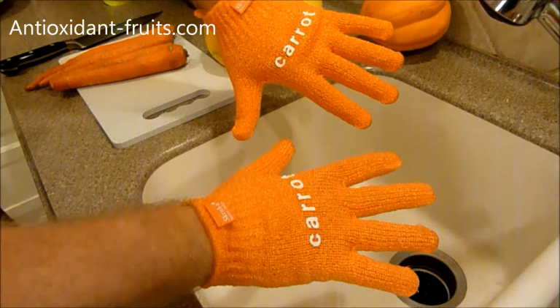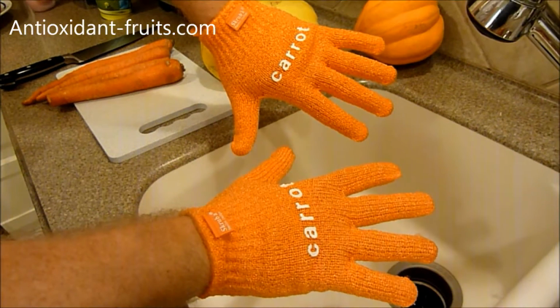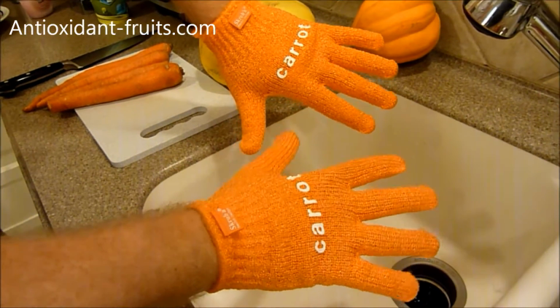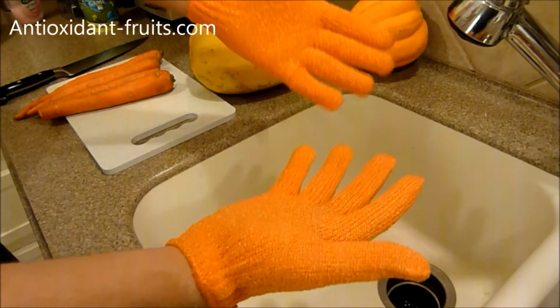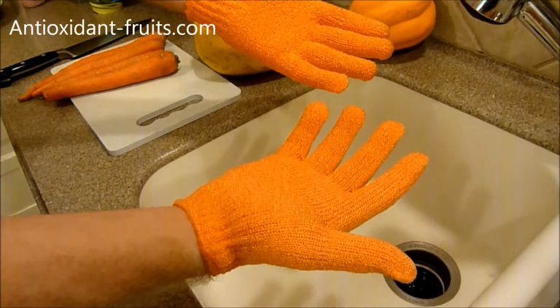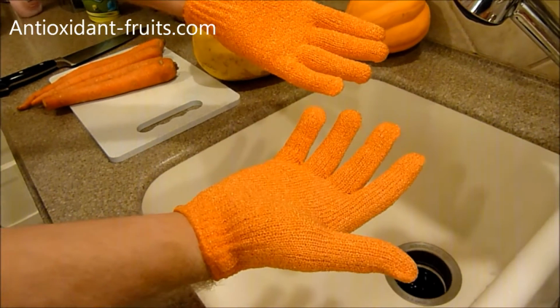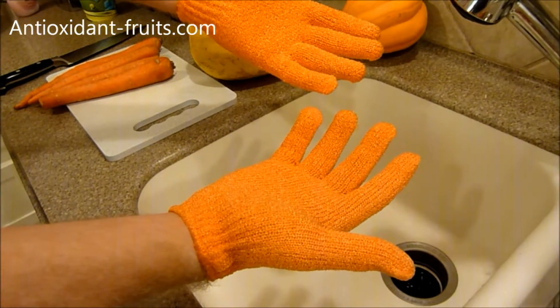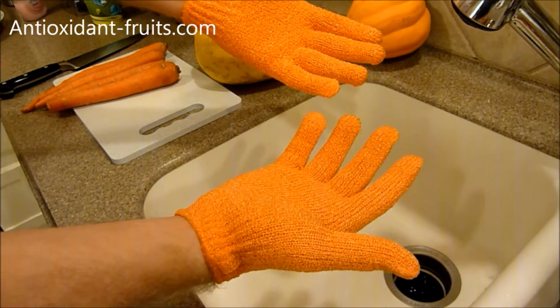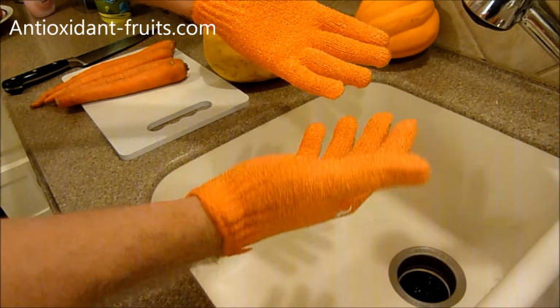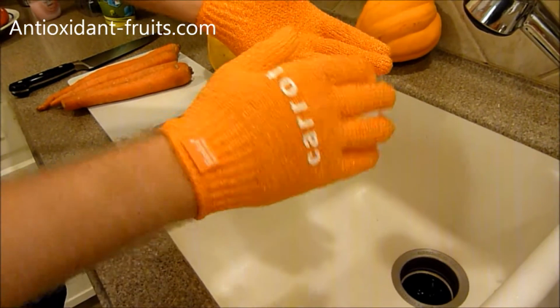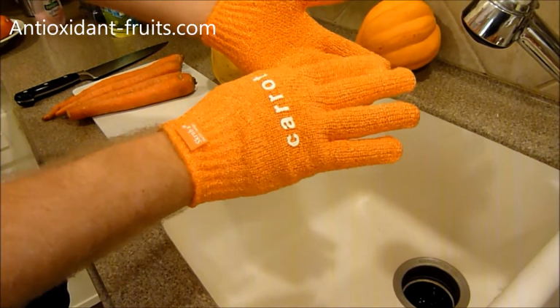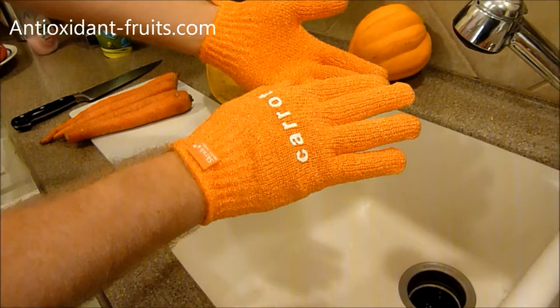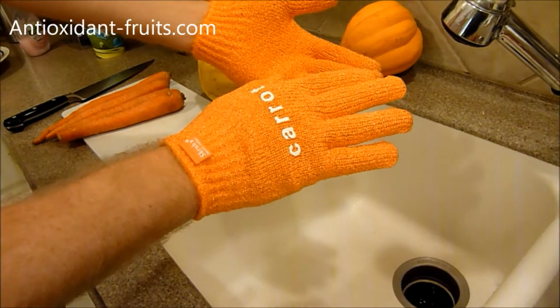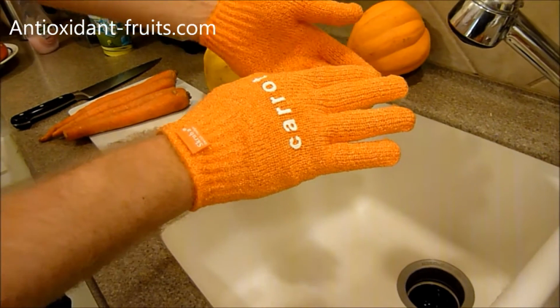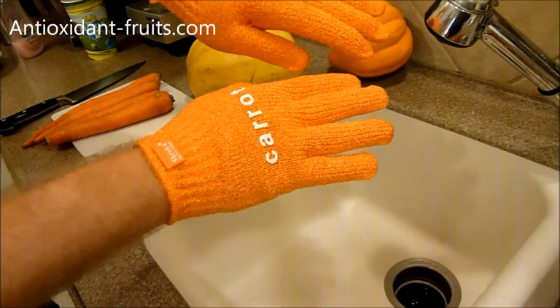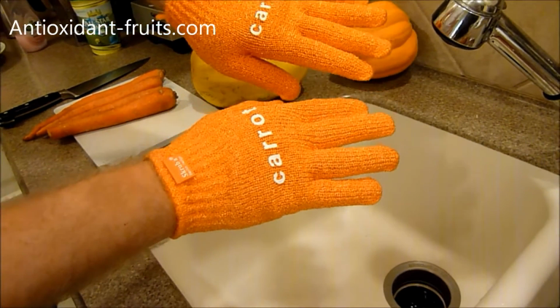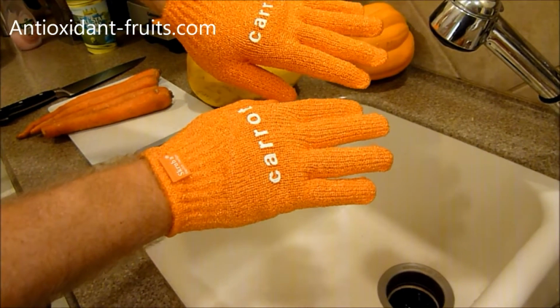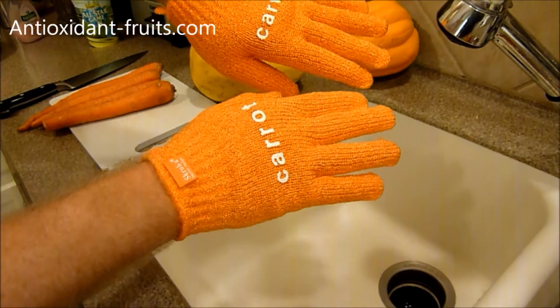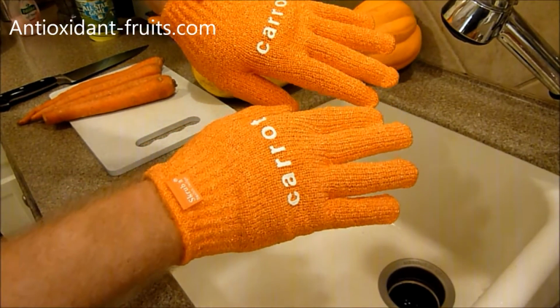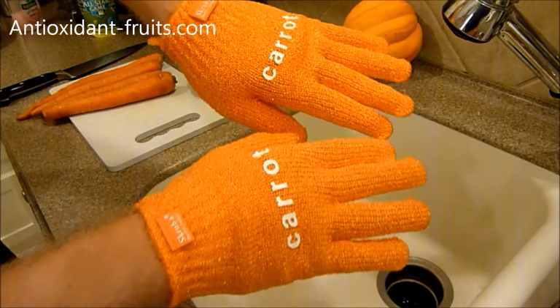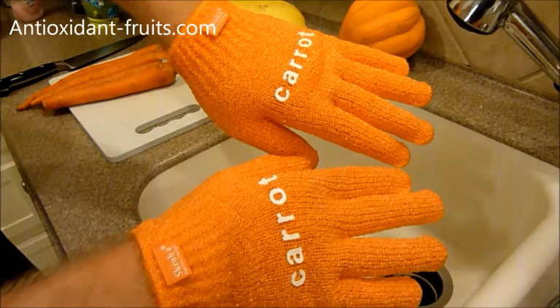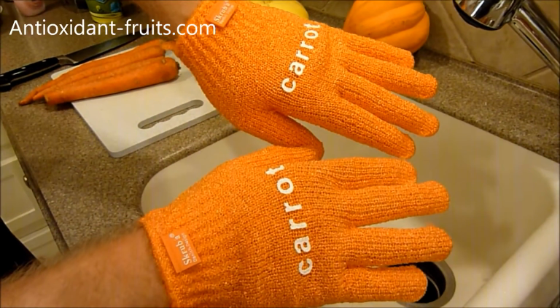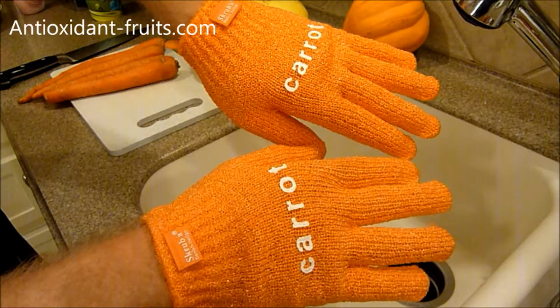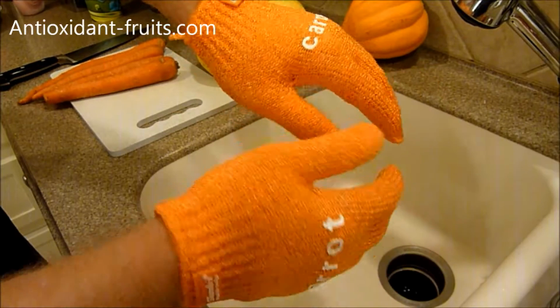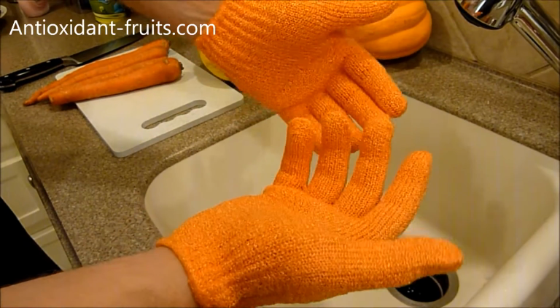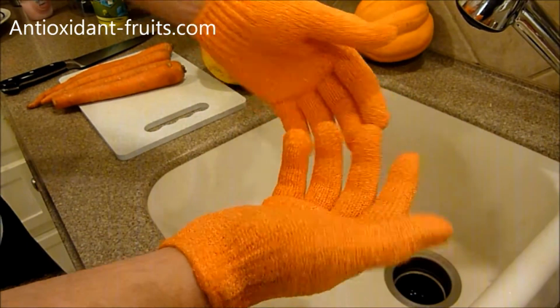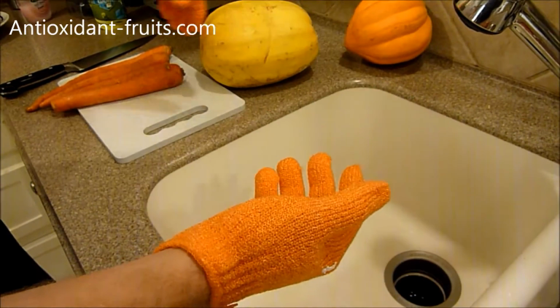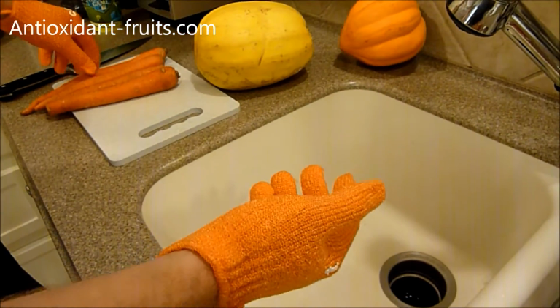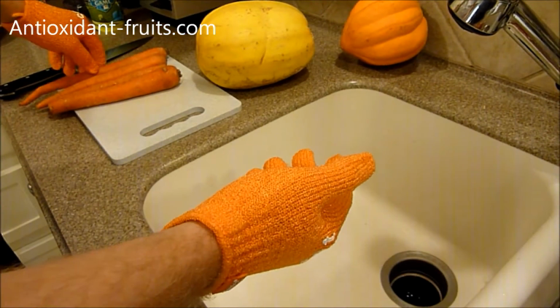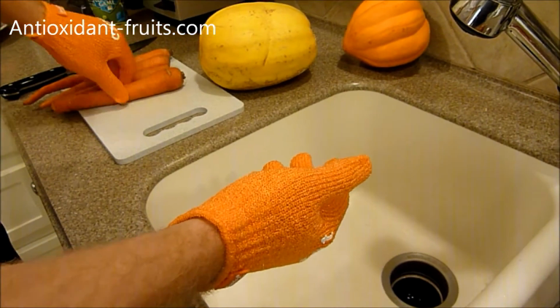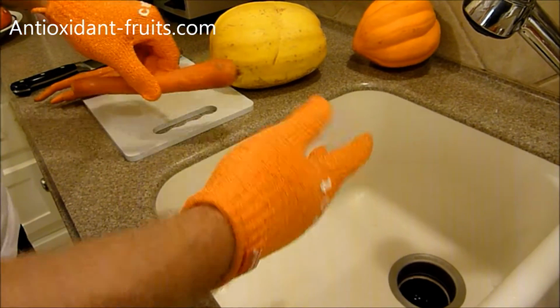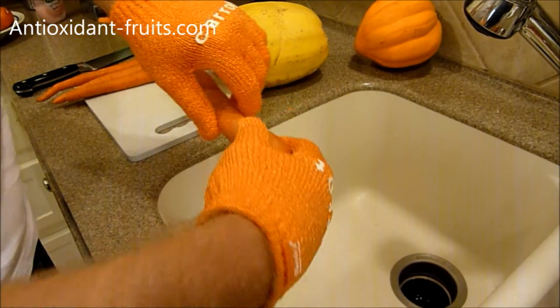These are the Carrot Scrubba Gloves. Scrubba Gloves are multi-purpose scrubbing gloves used to remove dirt and other loose skin from vegetables.